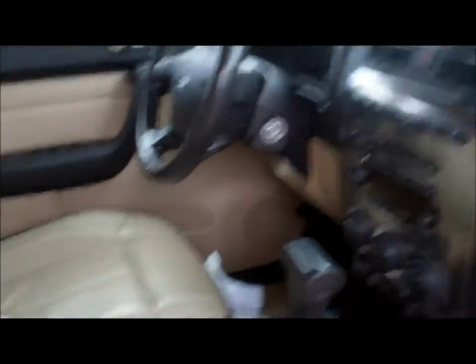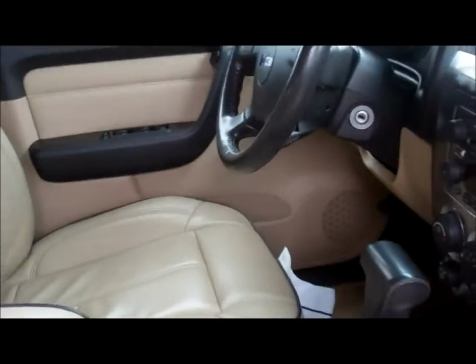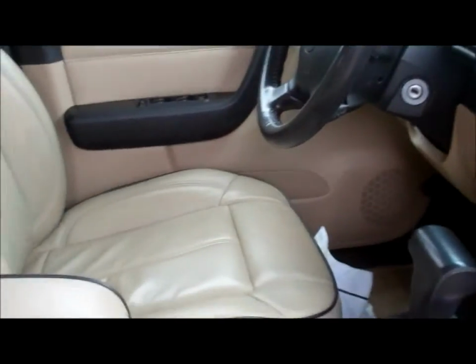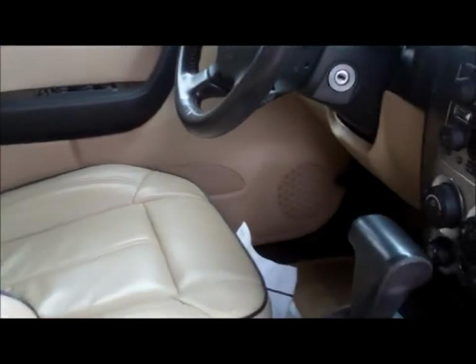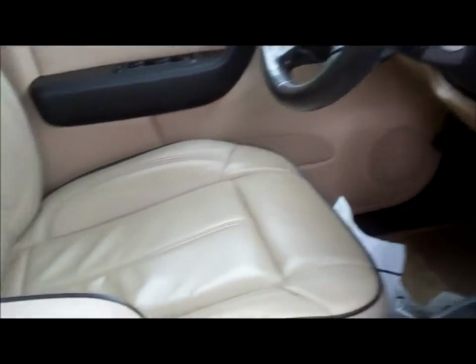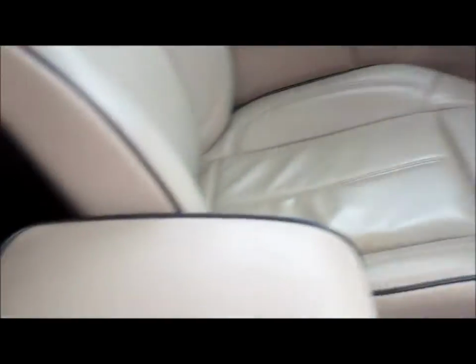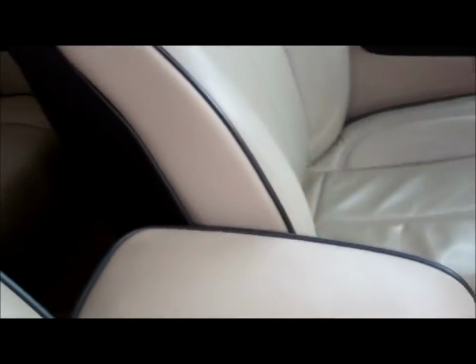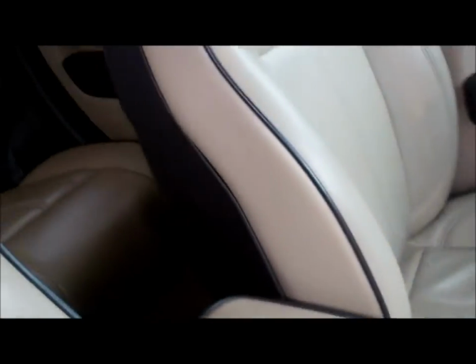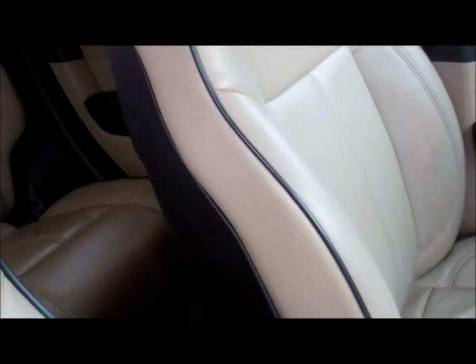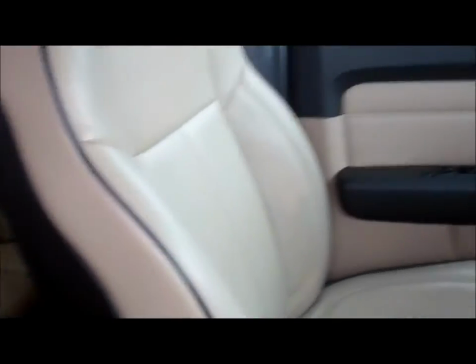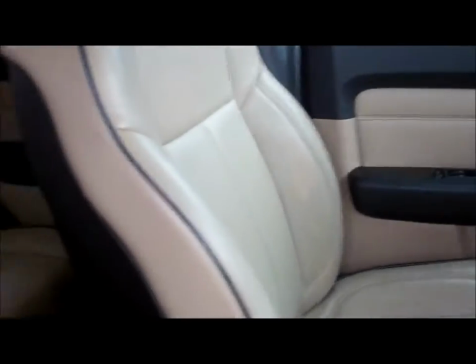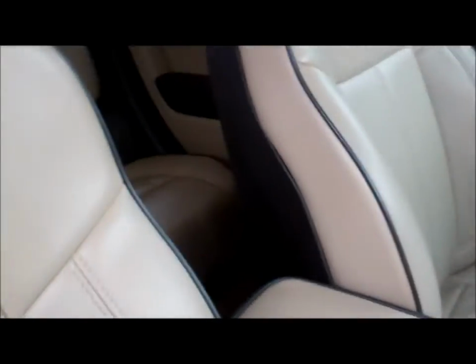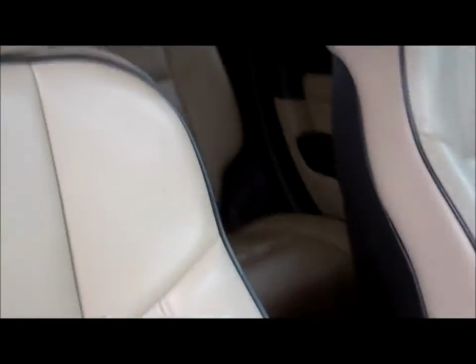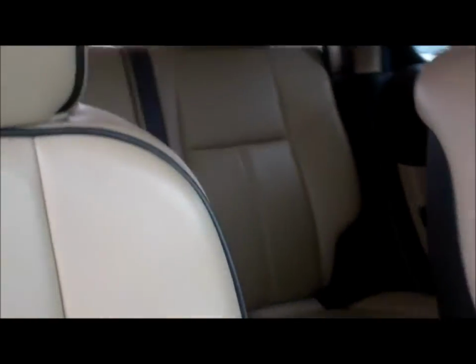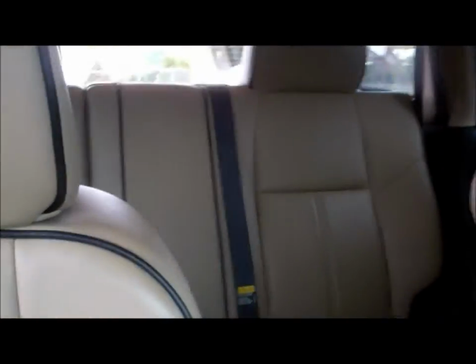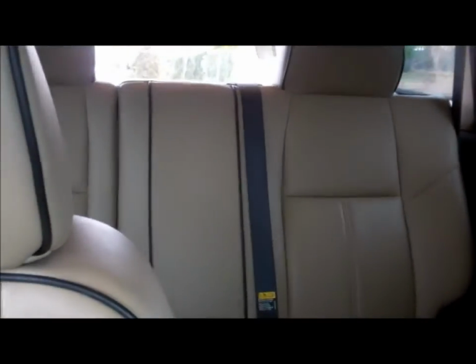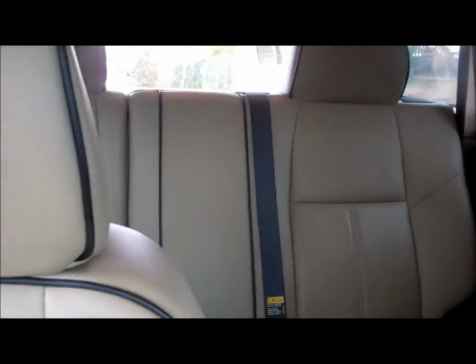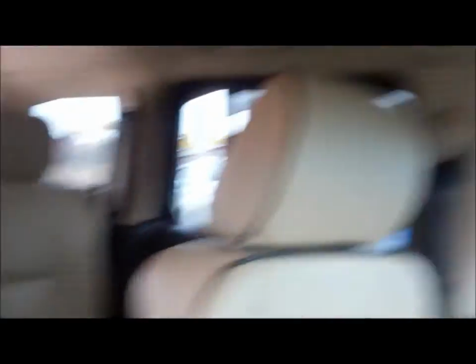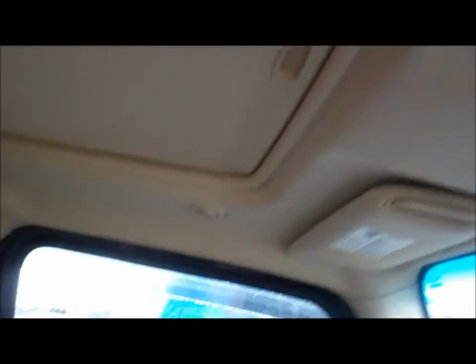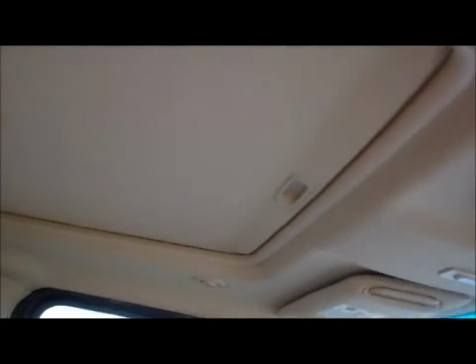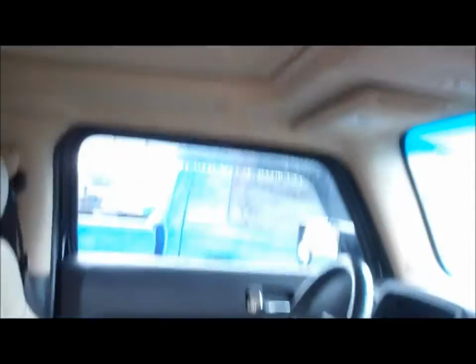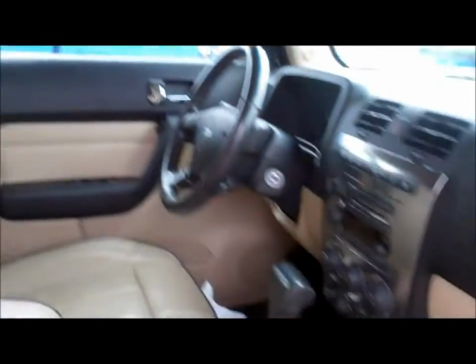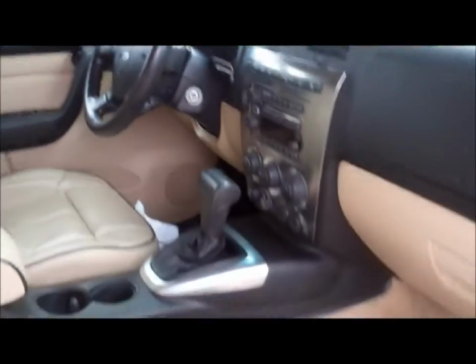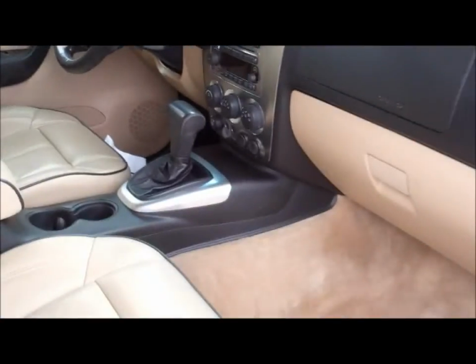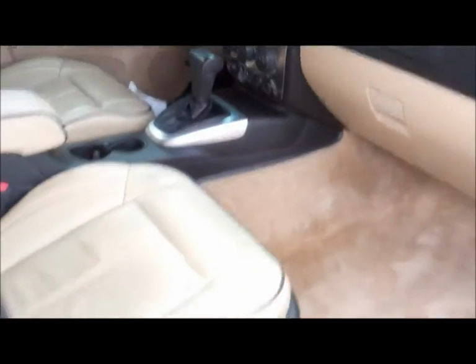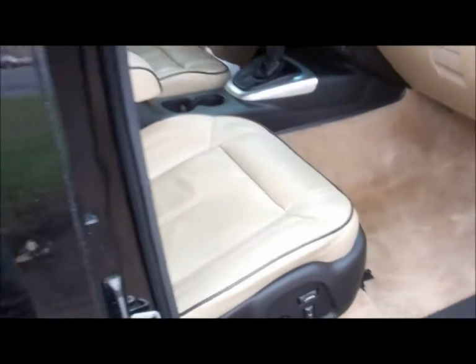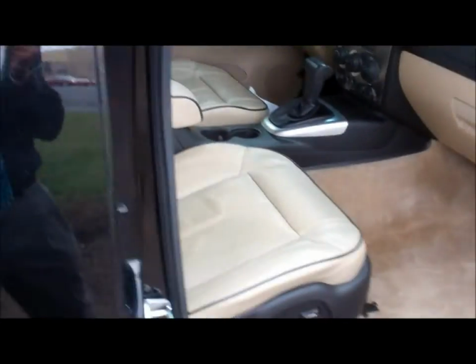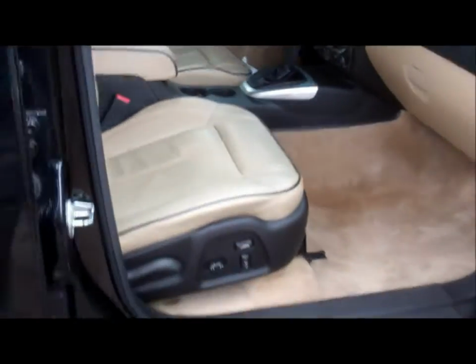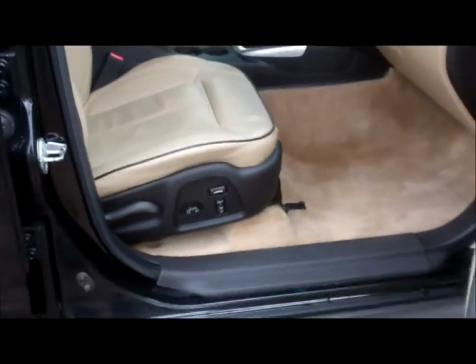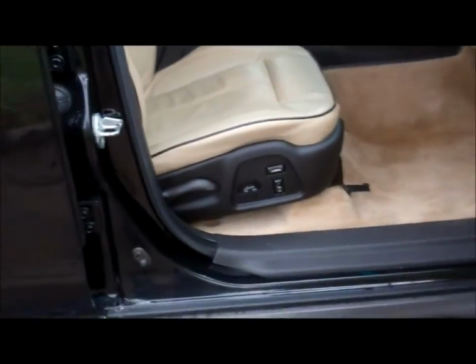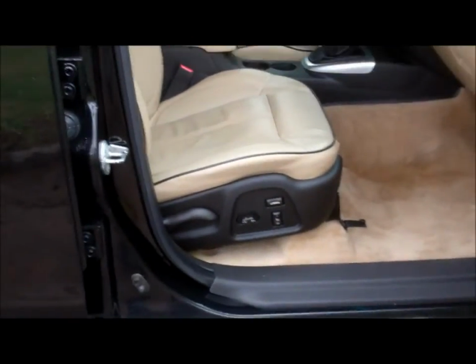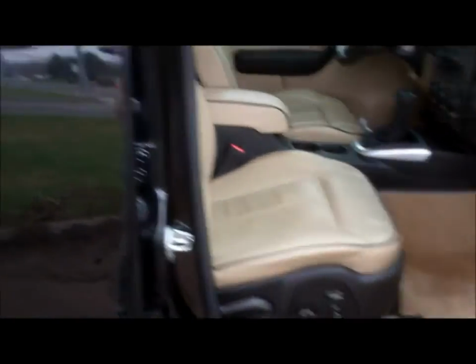The beige leather, very nice. Like I said this vehicle is in mint condition. Got a moonroof, very nice. The dual power seat.